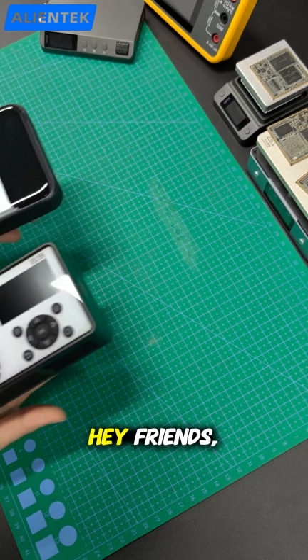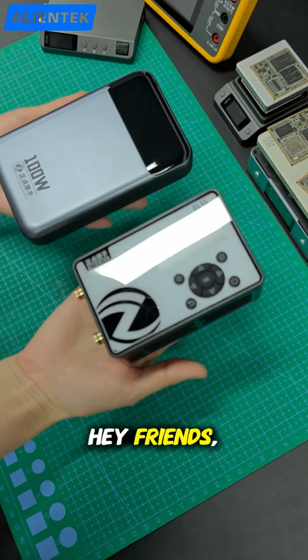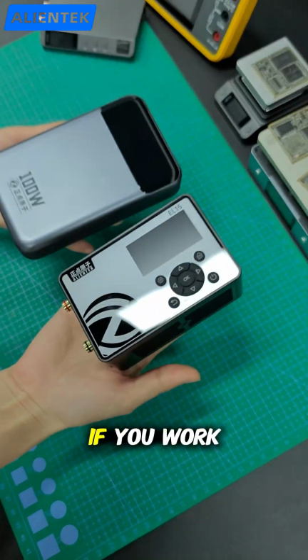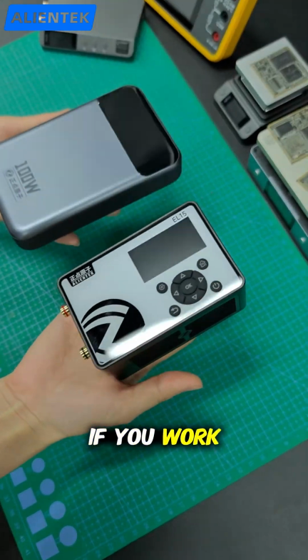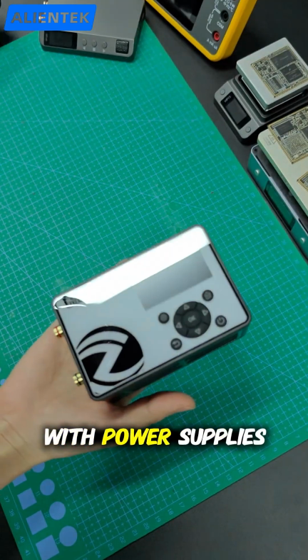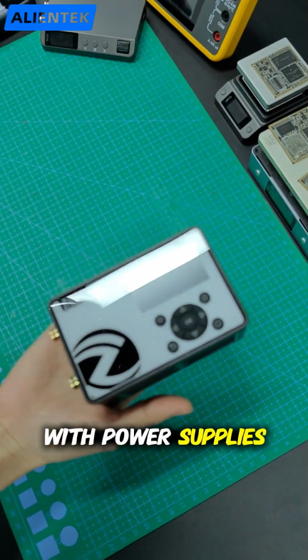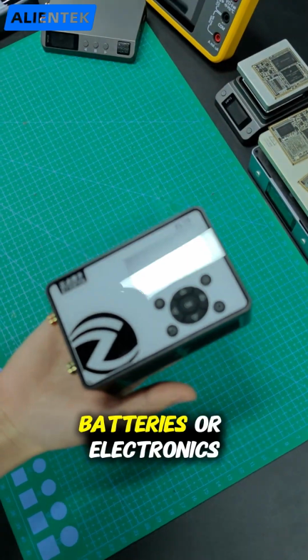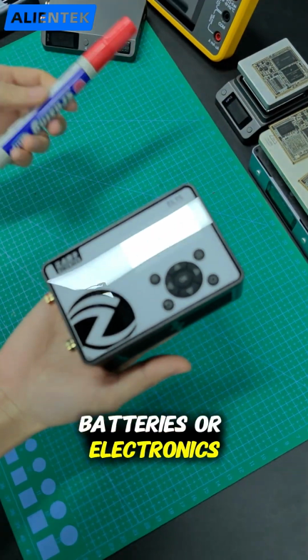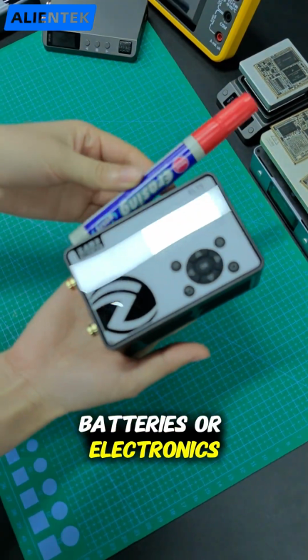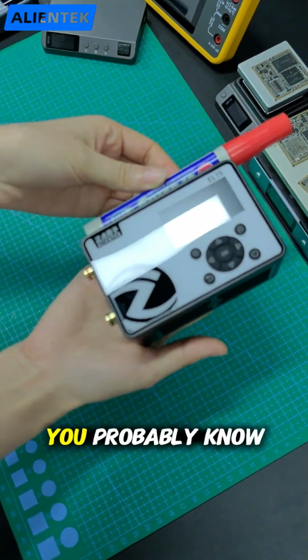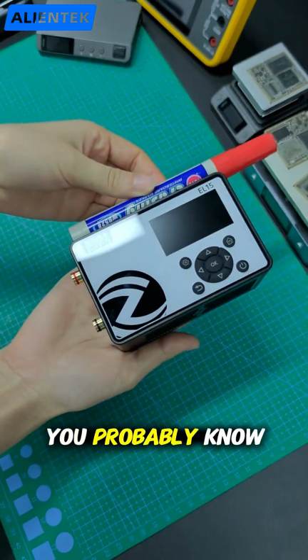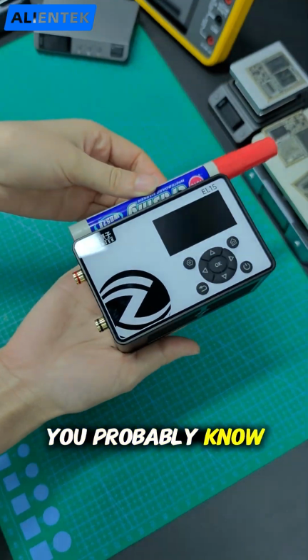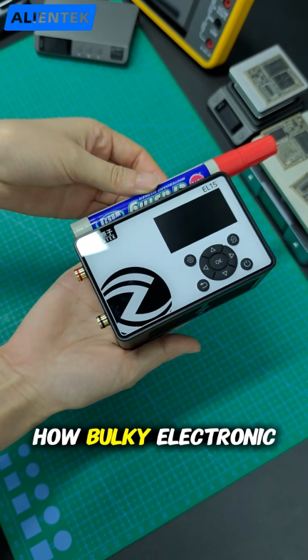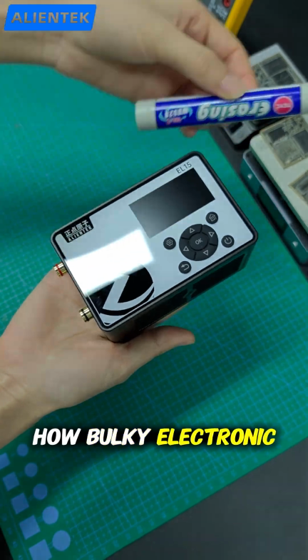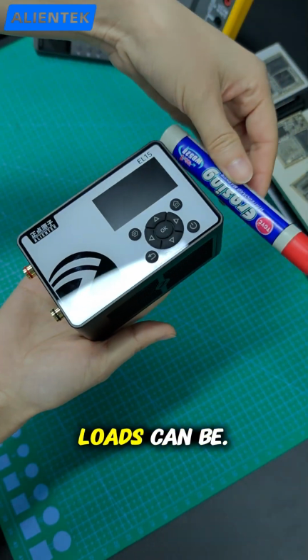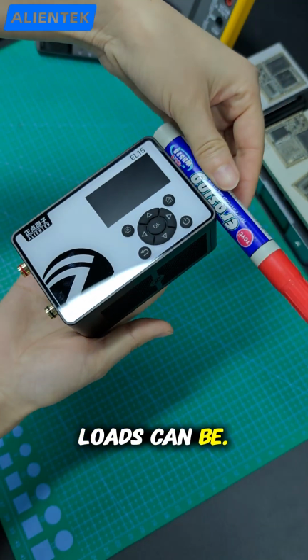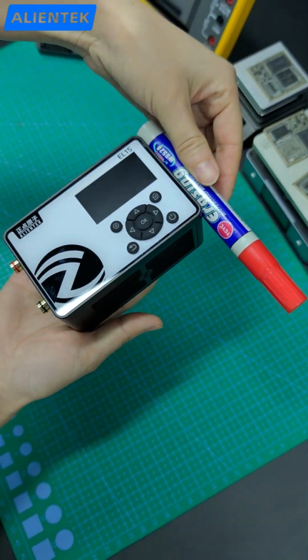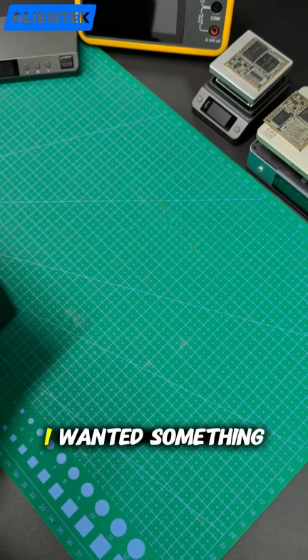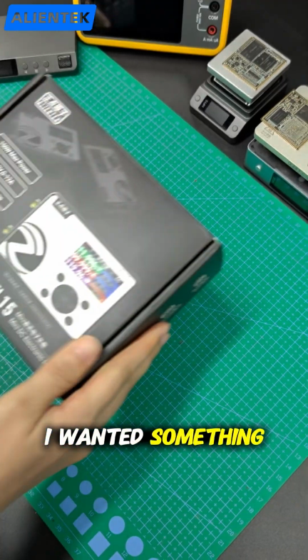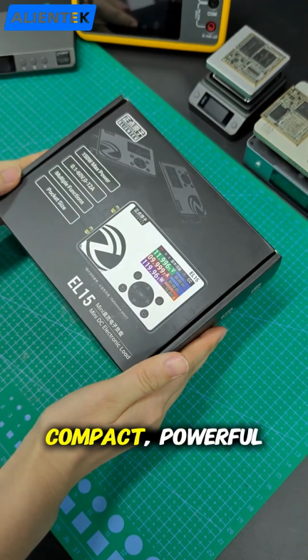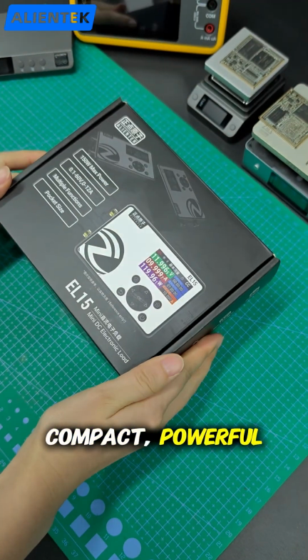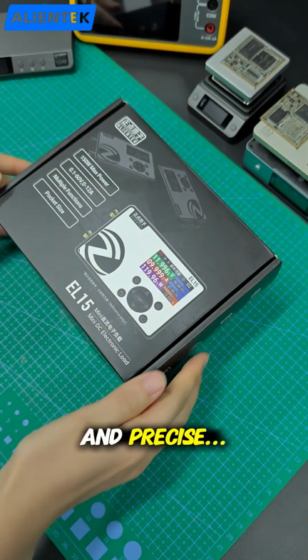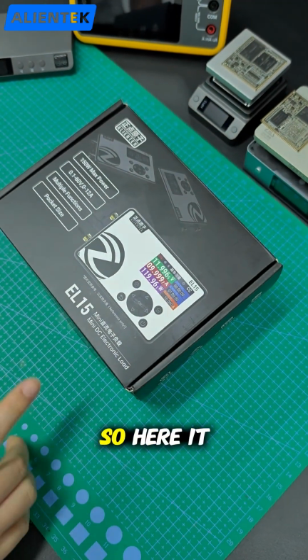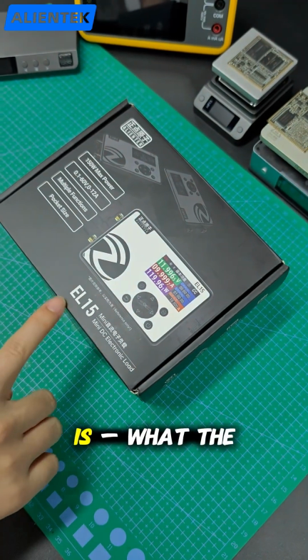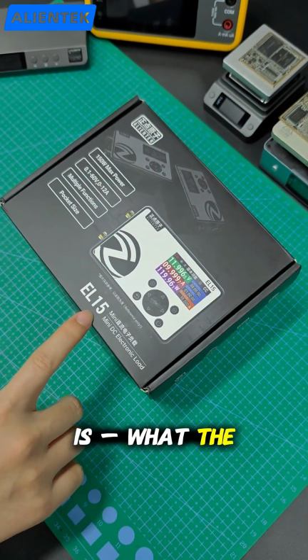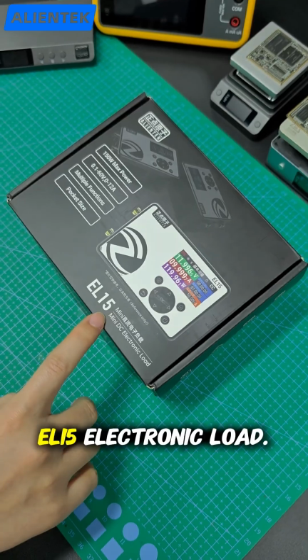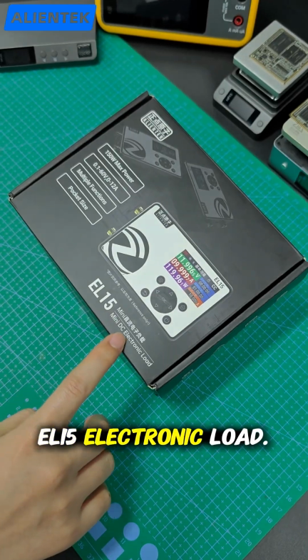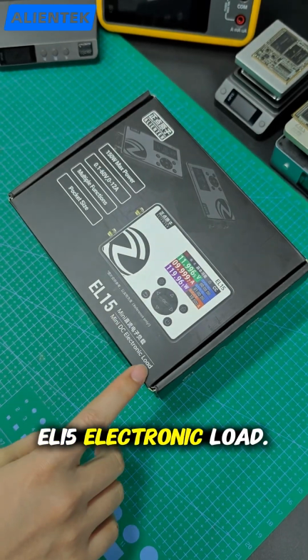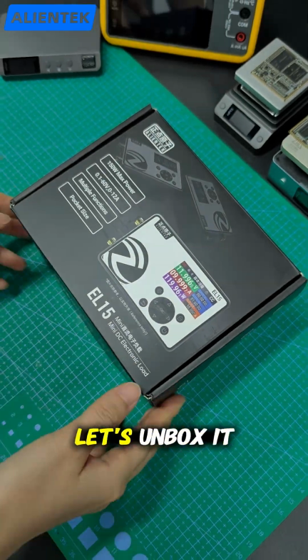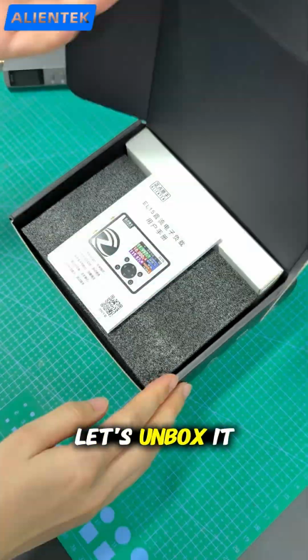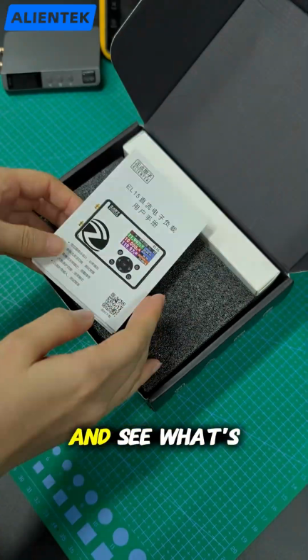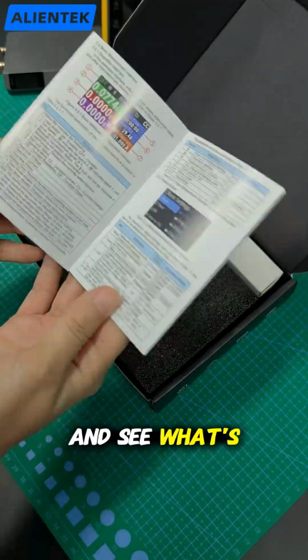Hey friends, if you work with power supplies, batteries or electronics, you probably know how bulky electronic loads can be. I wanted something compact, powerful and precise. So here it is — the EL15 electronic load. Let's unbox it and see what's inside.